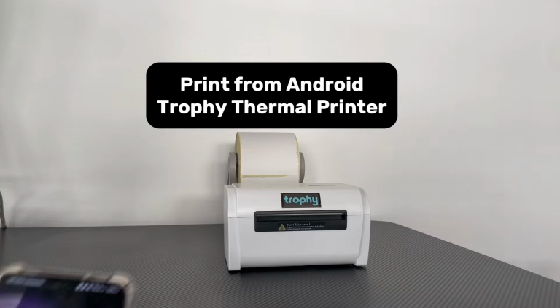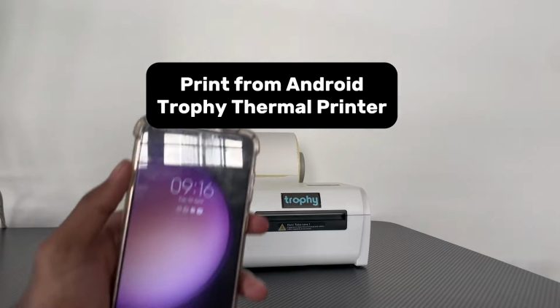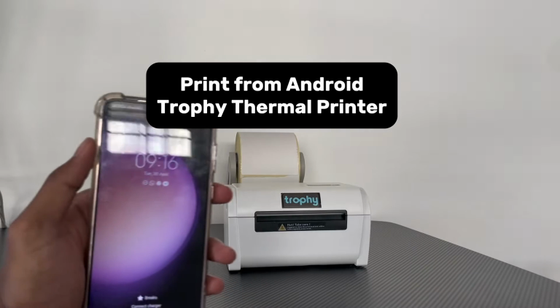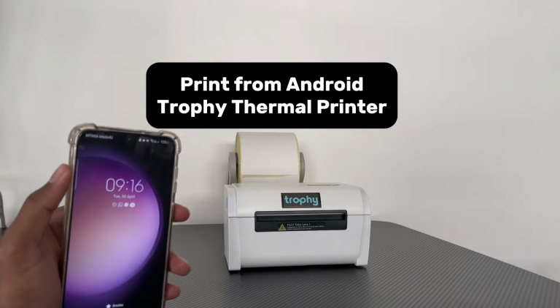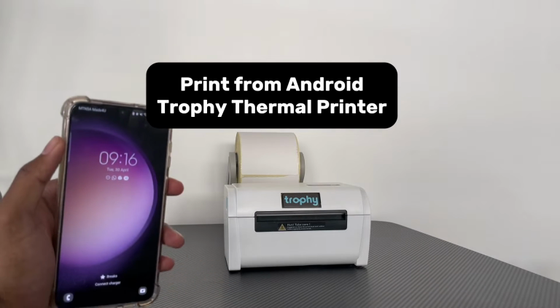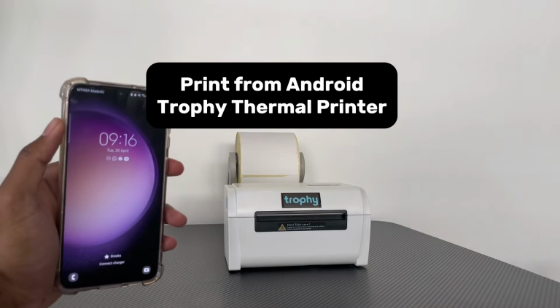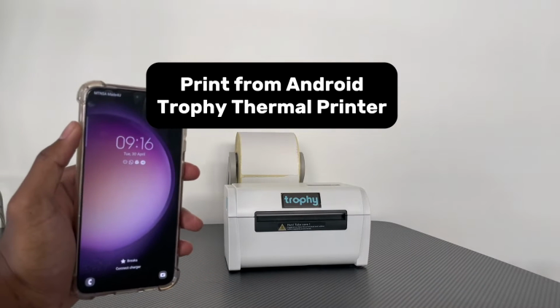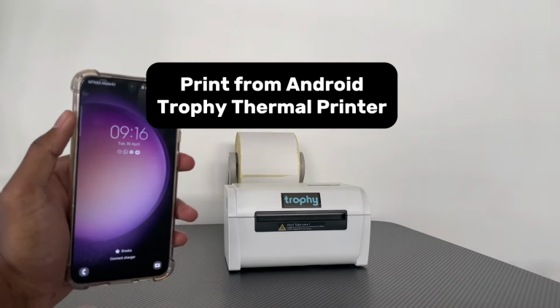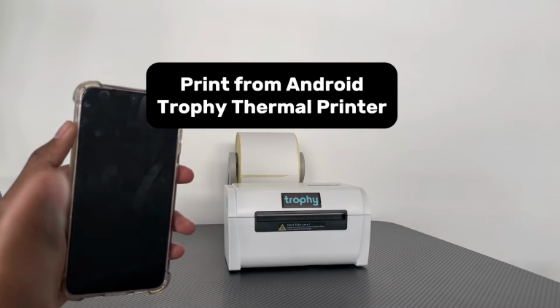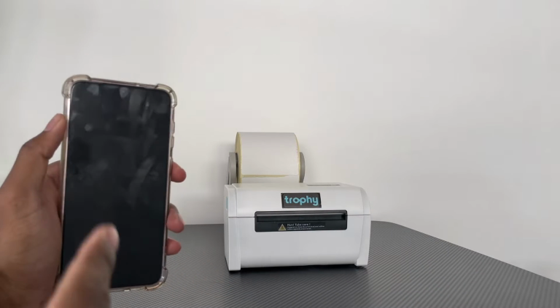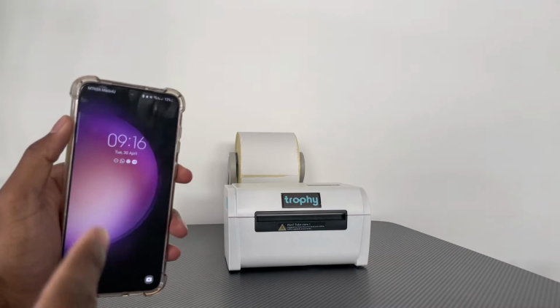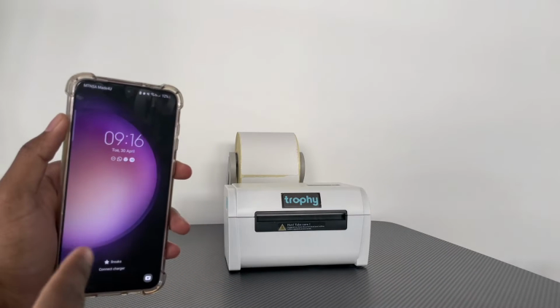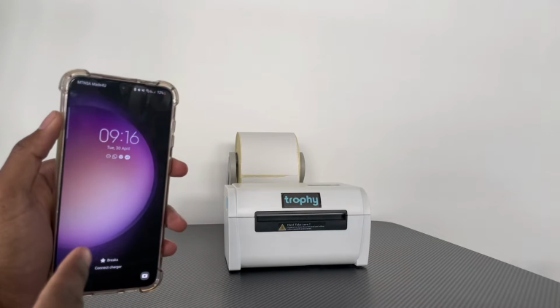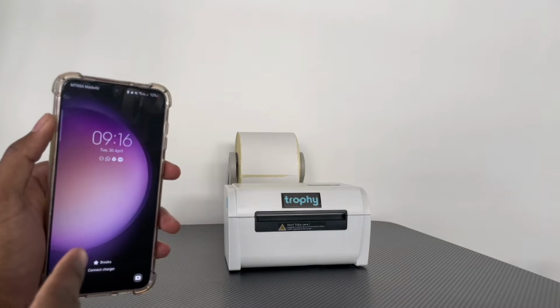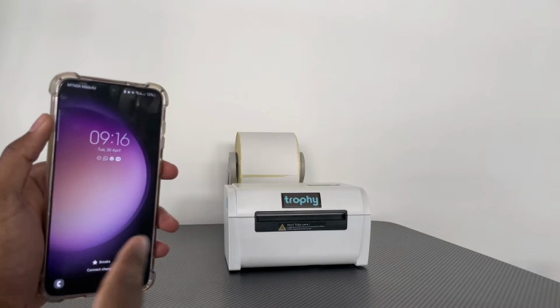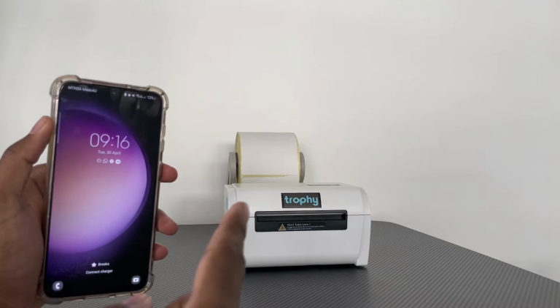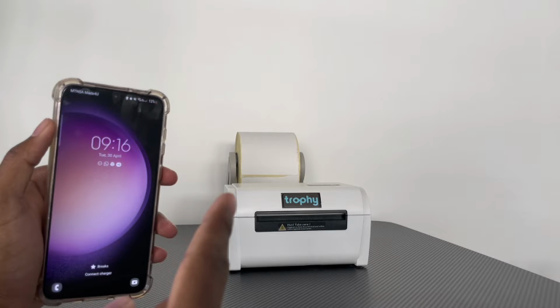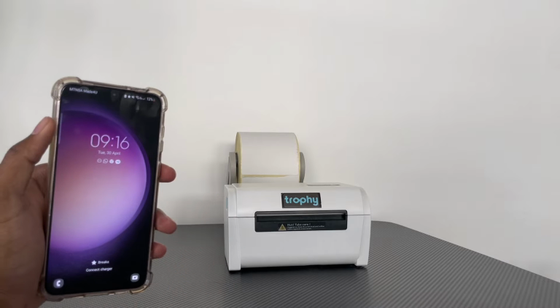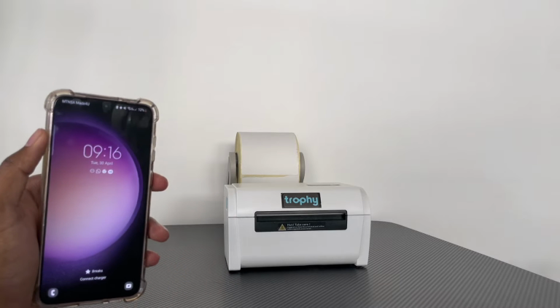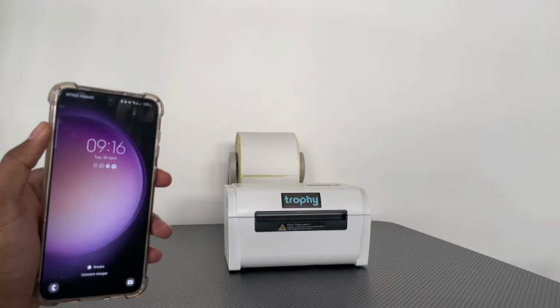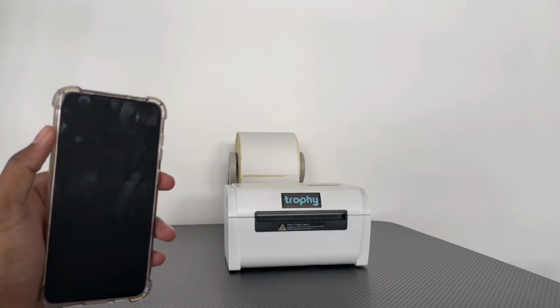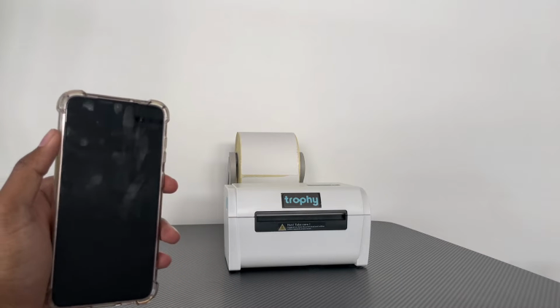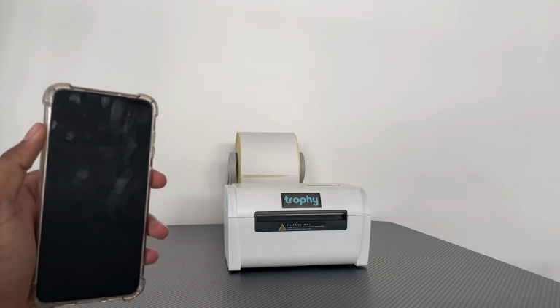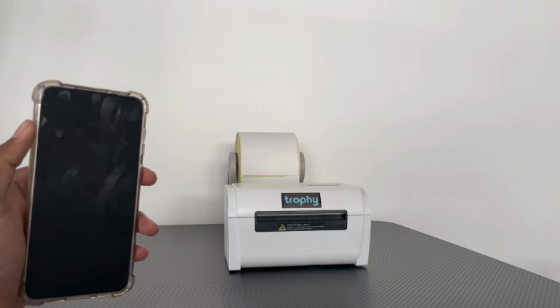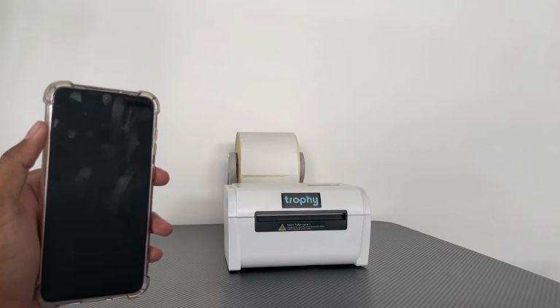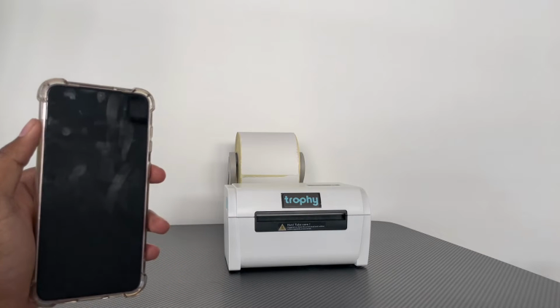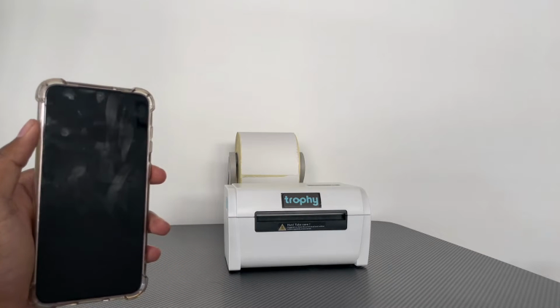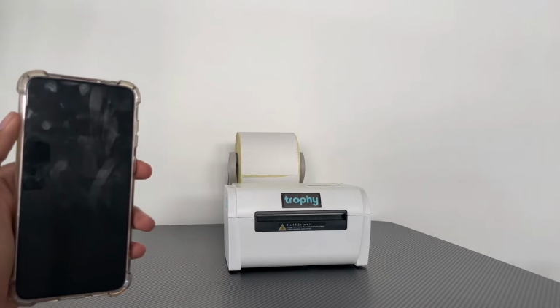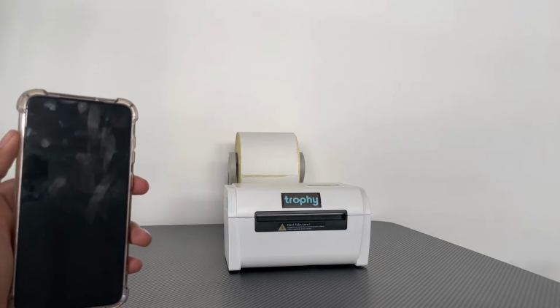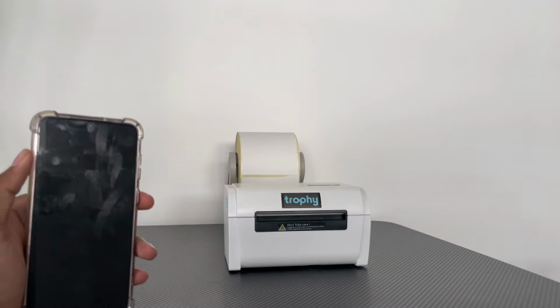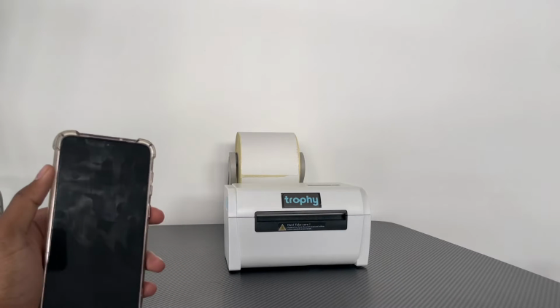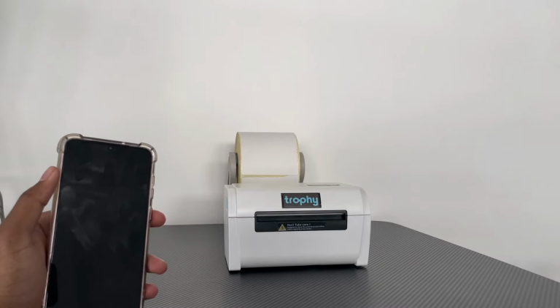Hey guys, in this video I'm going to be showing you exactly how you can print directly from your Android phone to your Trophy thermal printer. It's a very easy setup, so let's get into it right away.